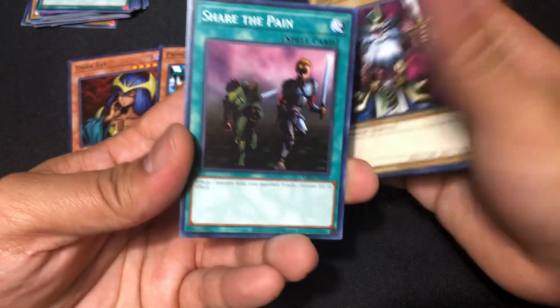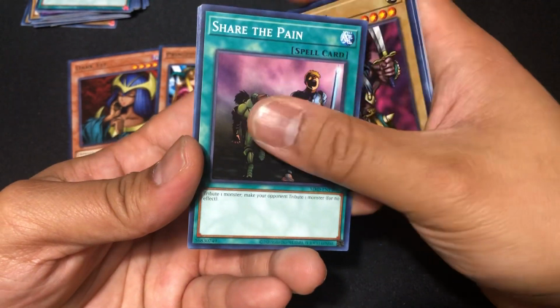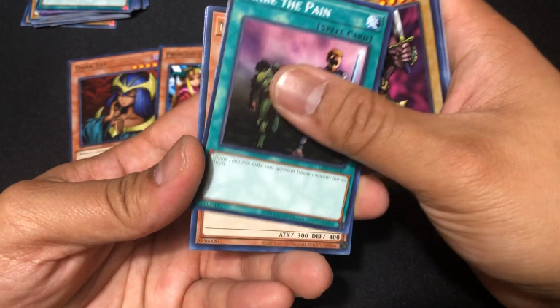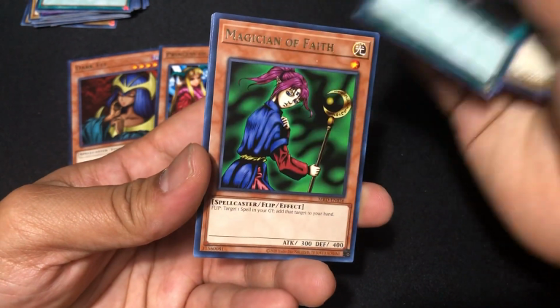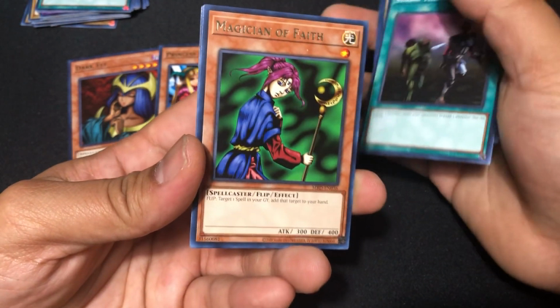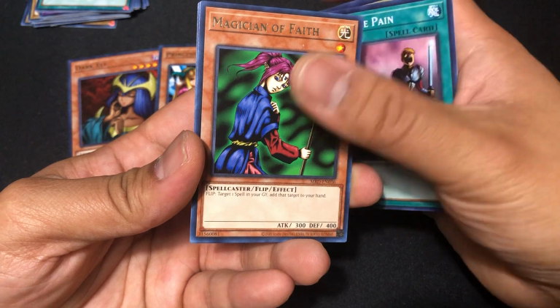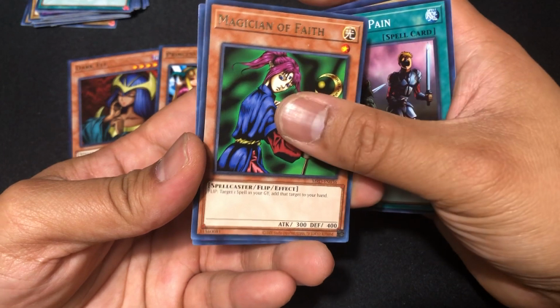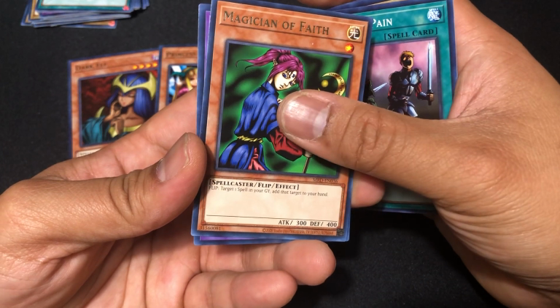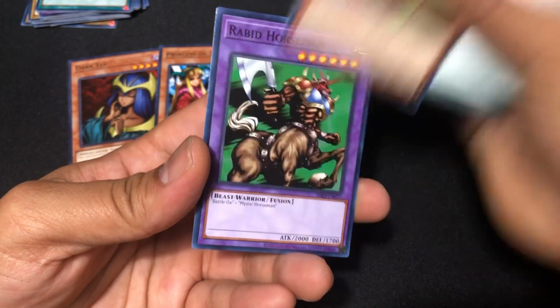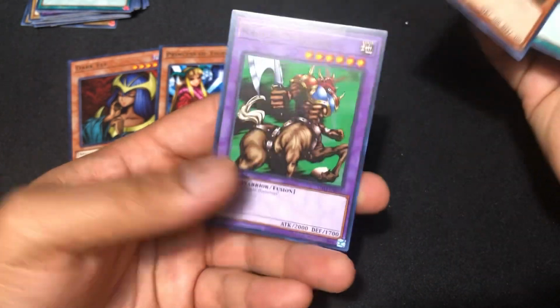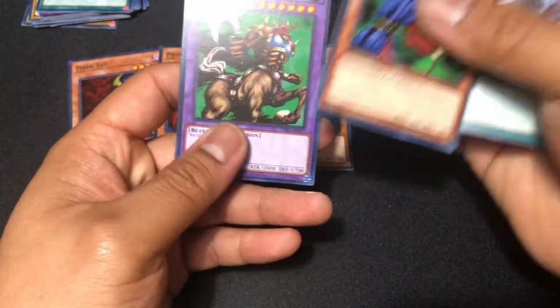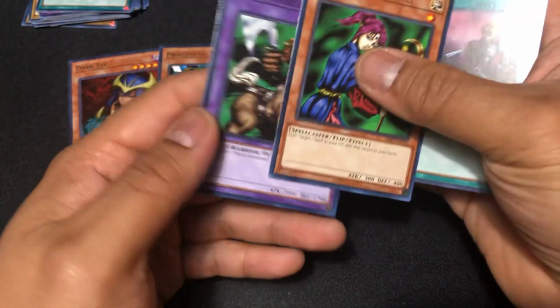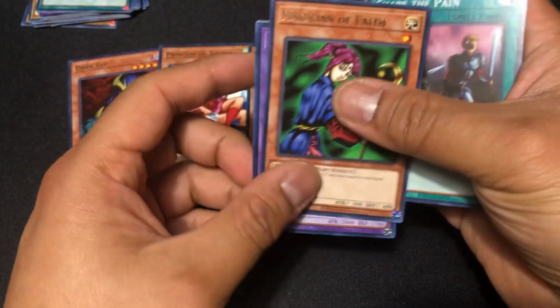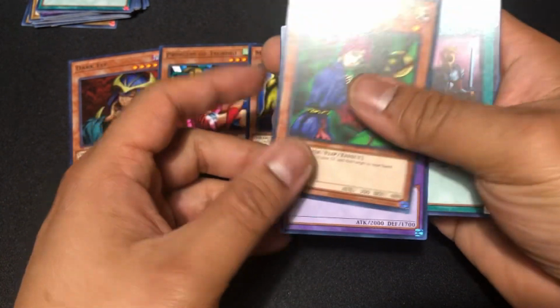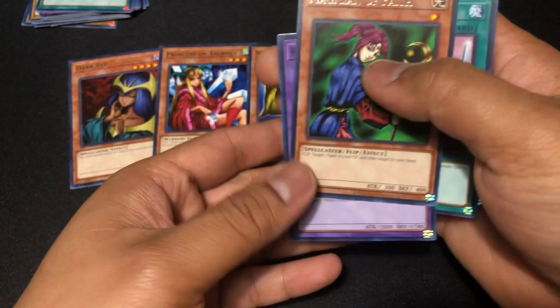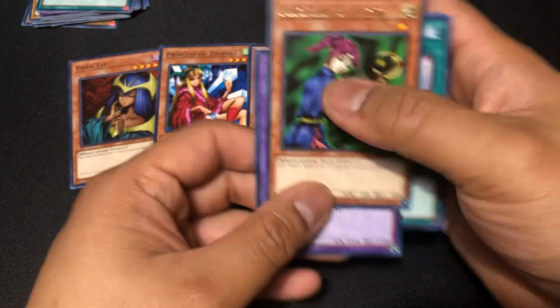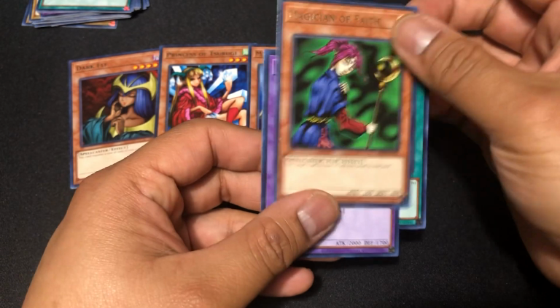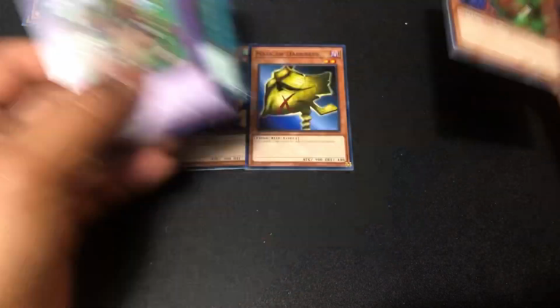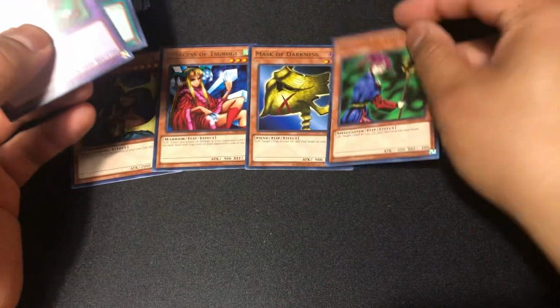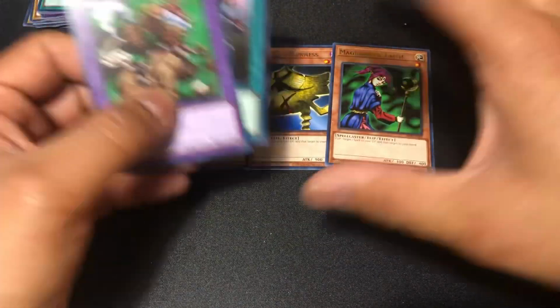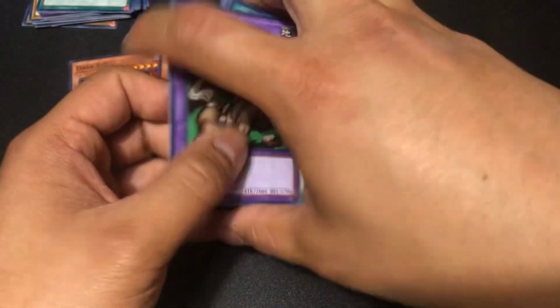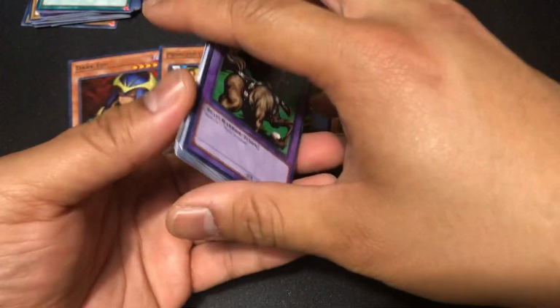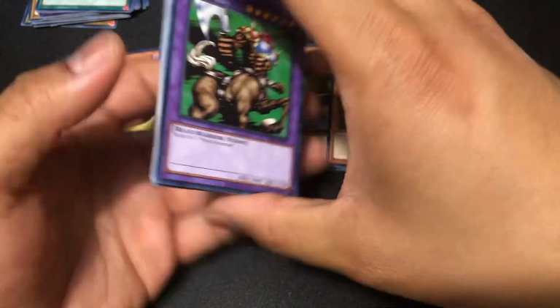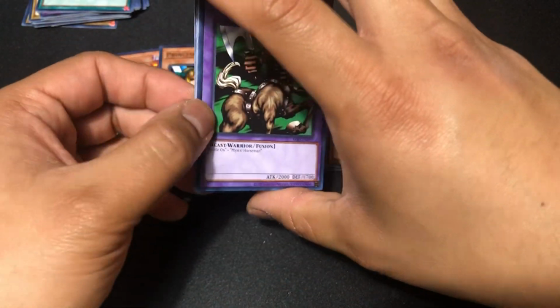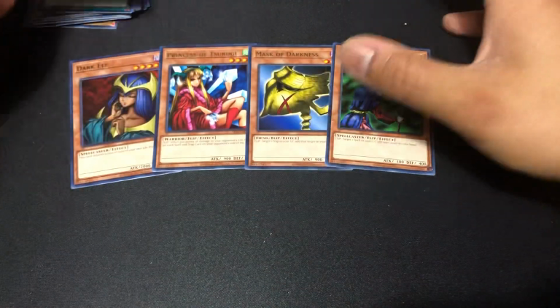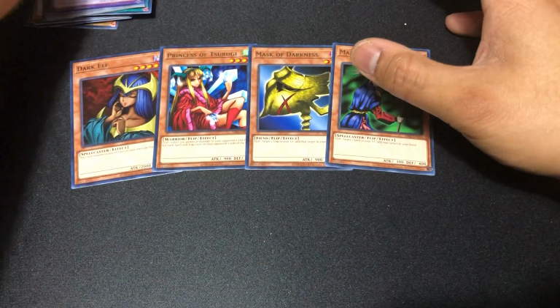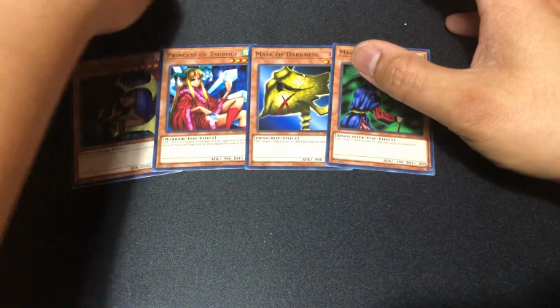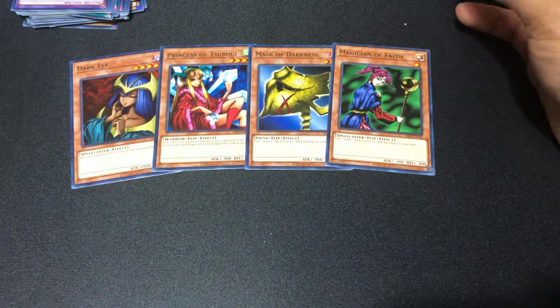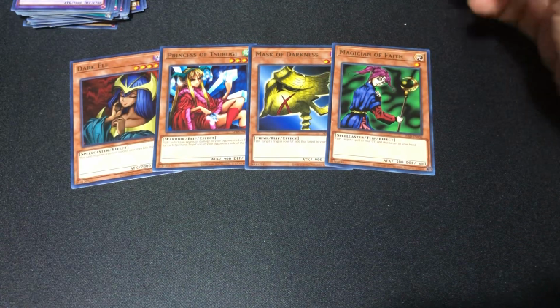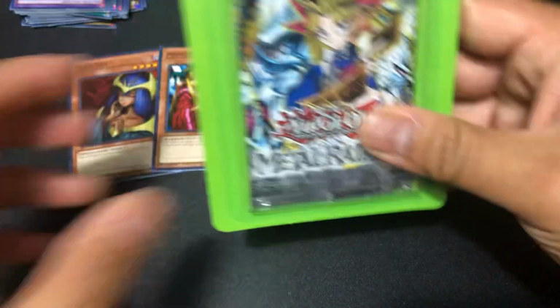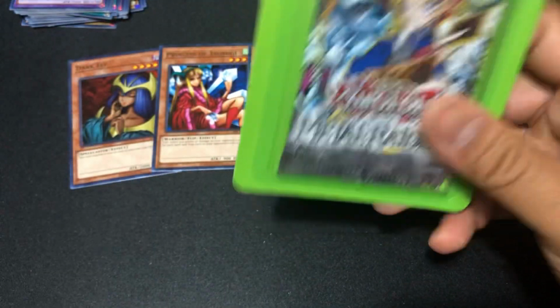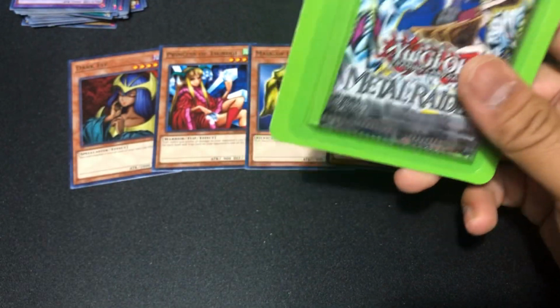That's what I'm doing right now — Magician of Faith and Rabid Horseman. Son of a horse's behind. Last pack.